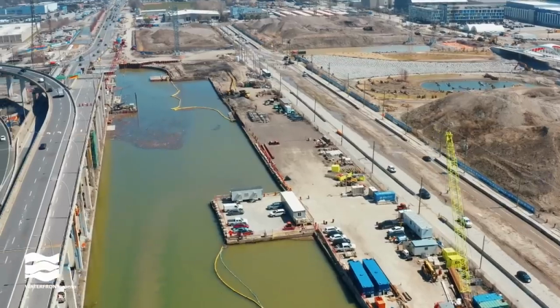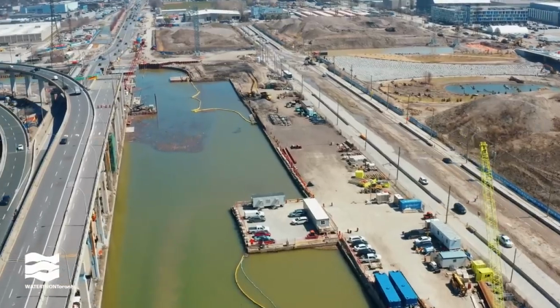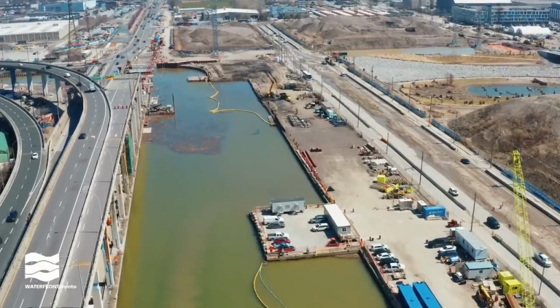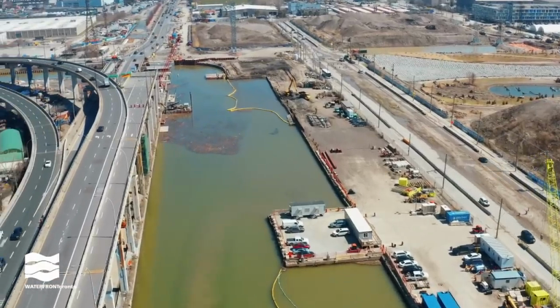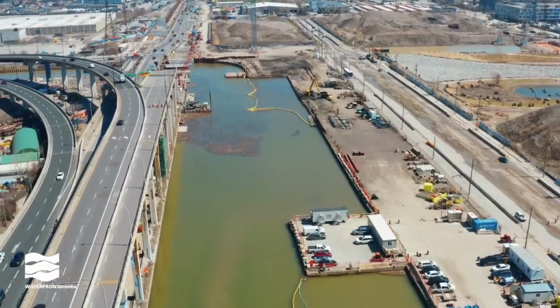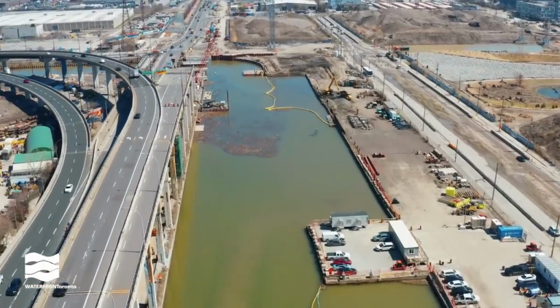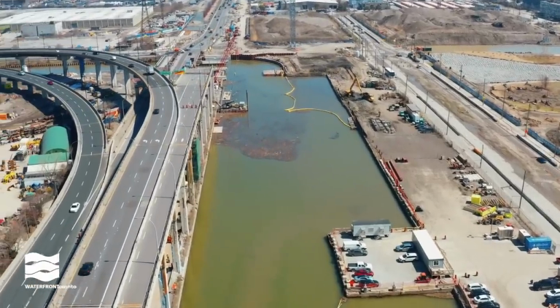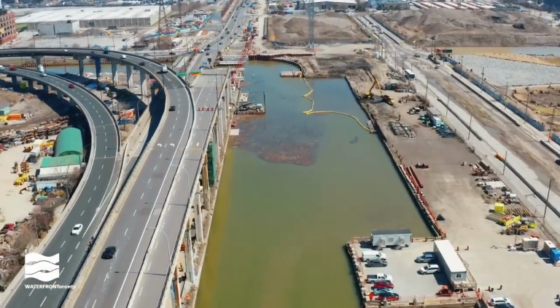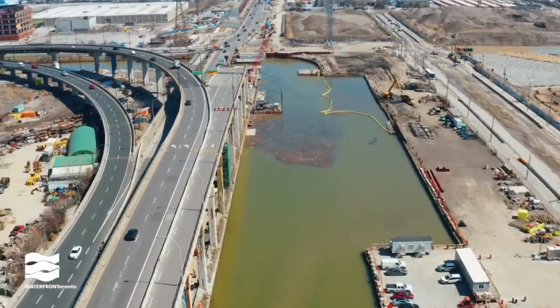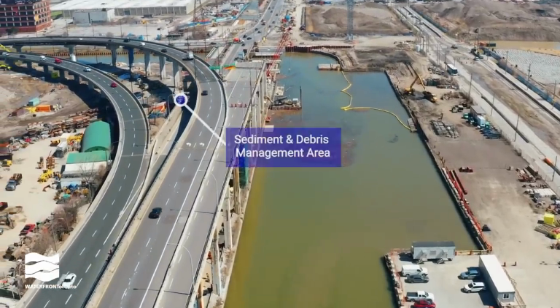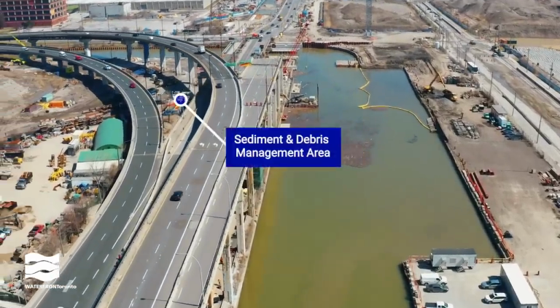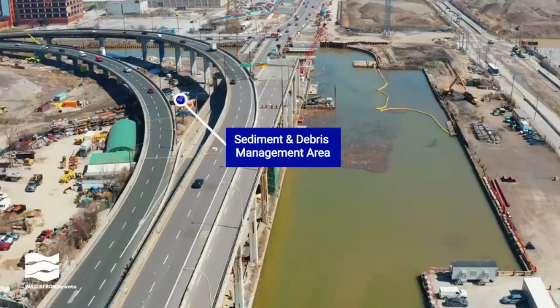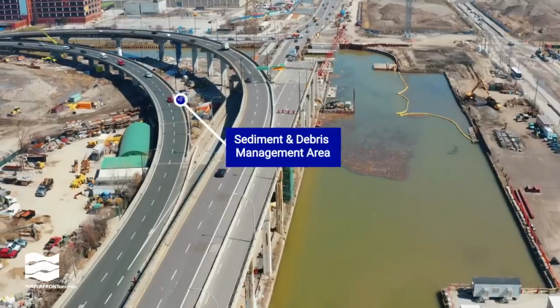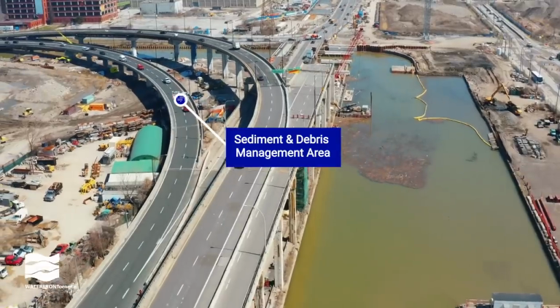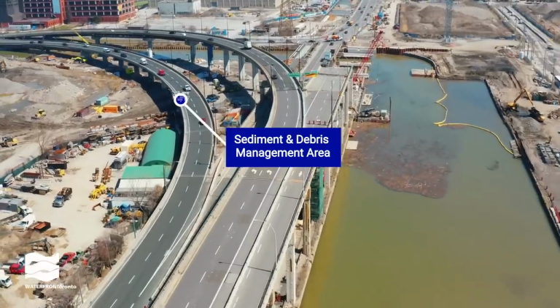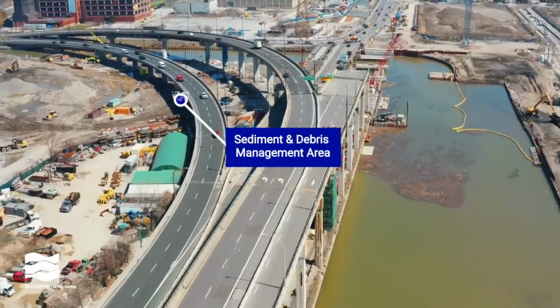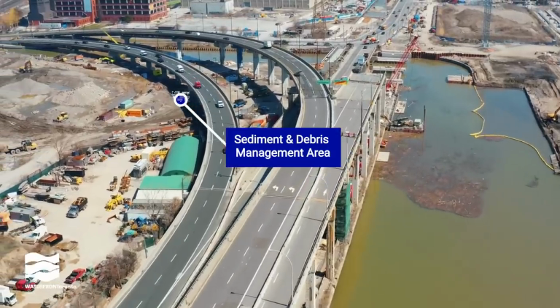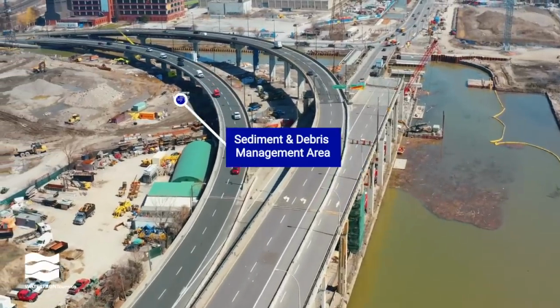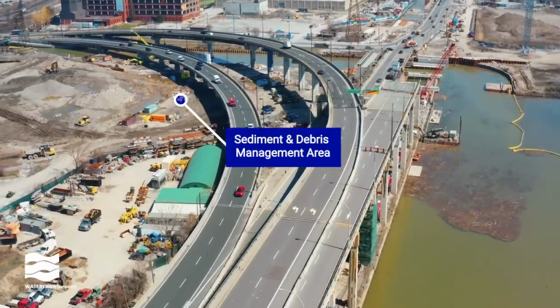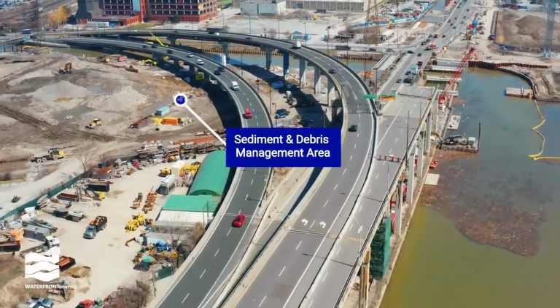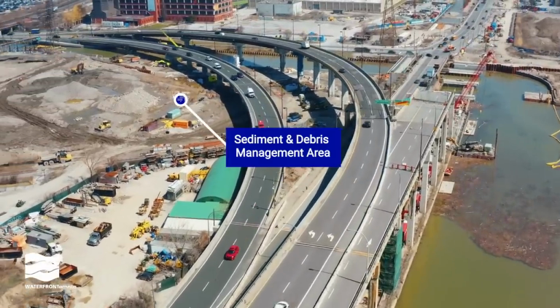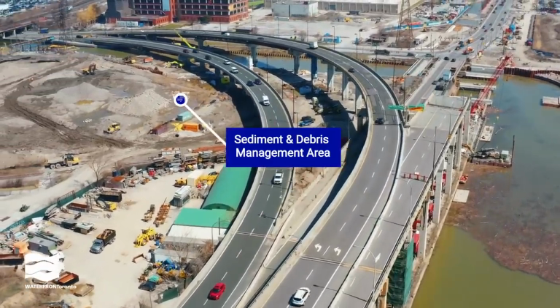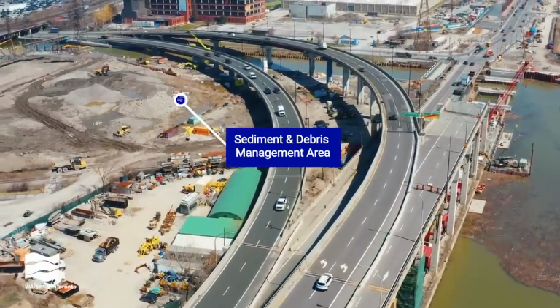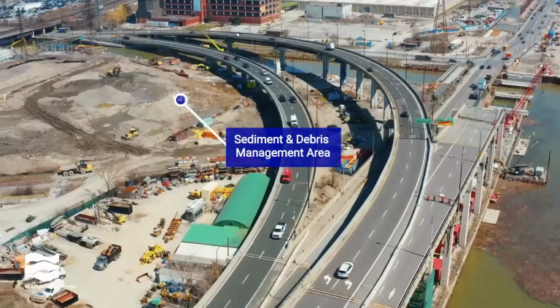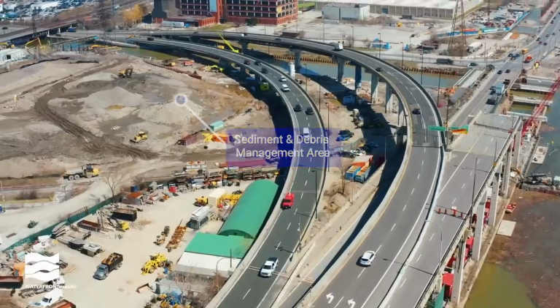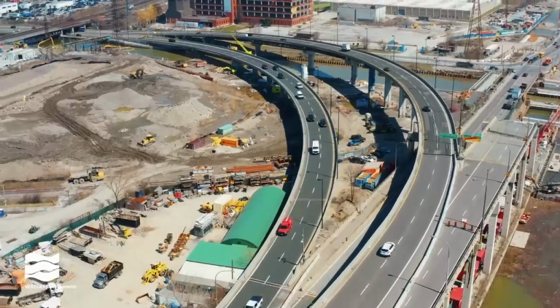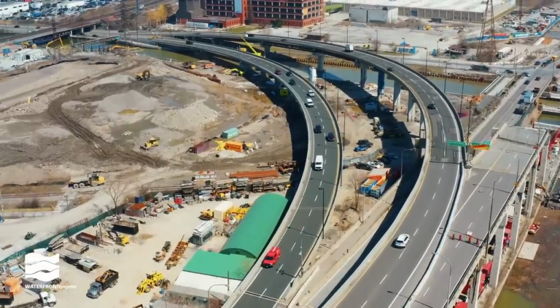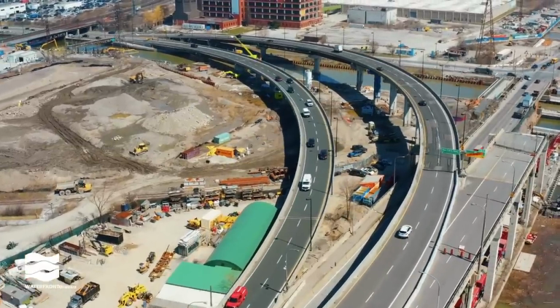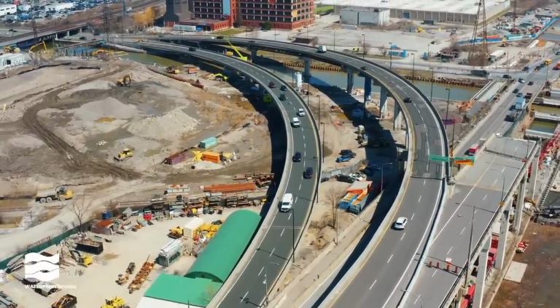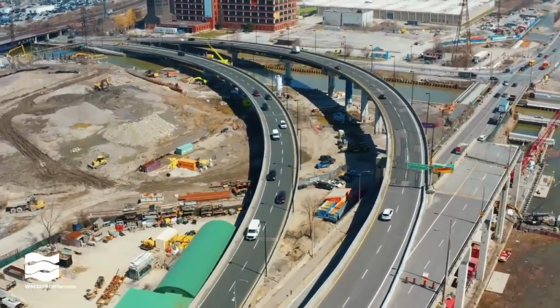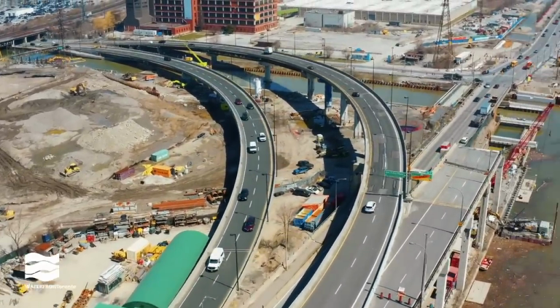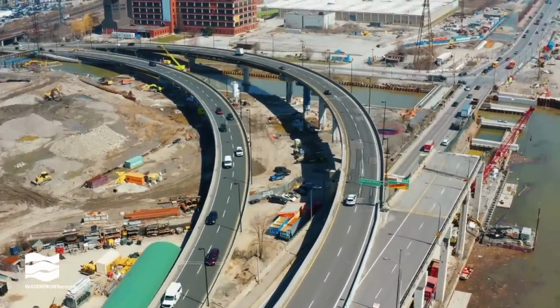As part of our plans for flood protection, we need to widen and deepen the river north of Lakeshore Boulevard. This will cause sediment to fall out of the river at that location, and the sediment and debris management area will allow us to maintain the depth of the river.